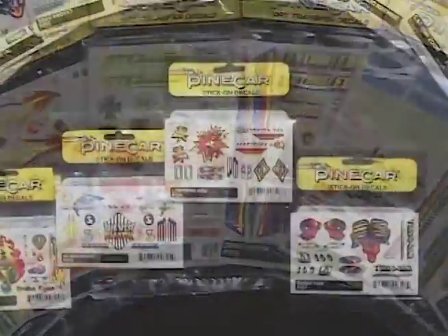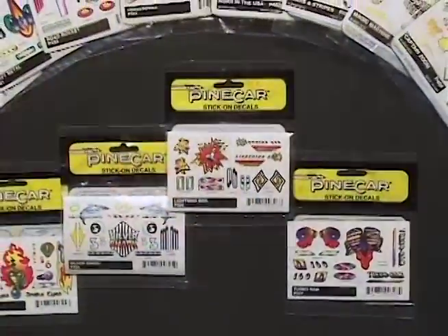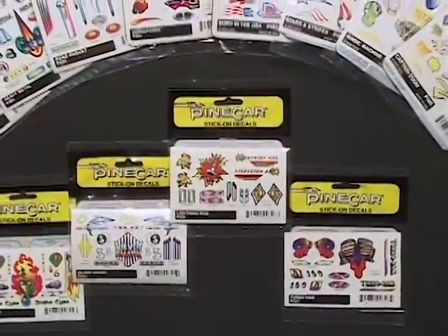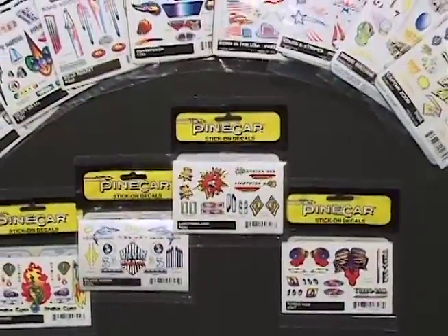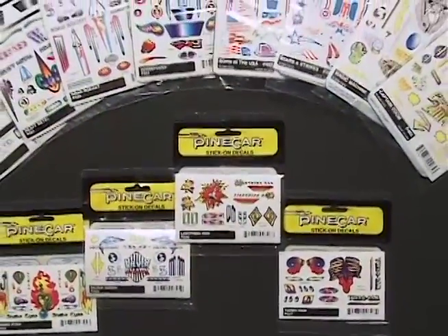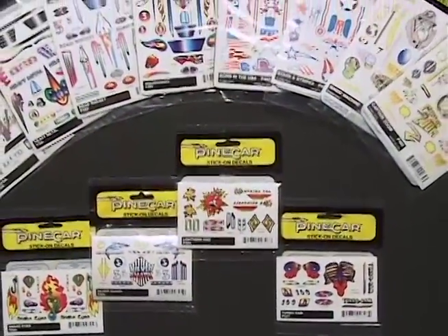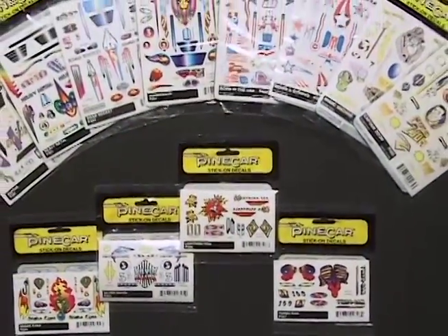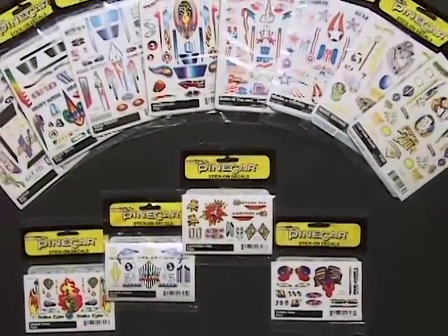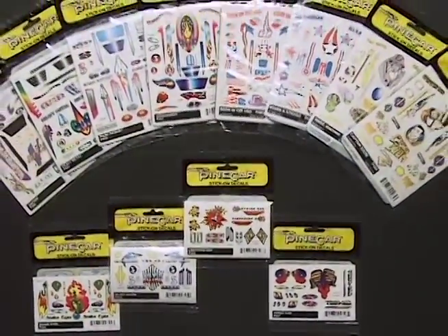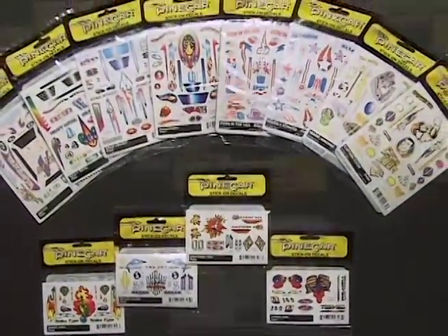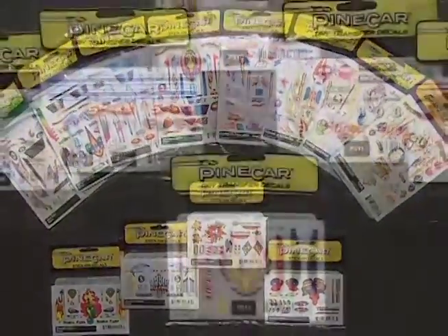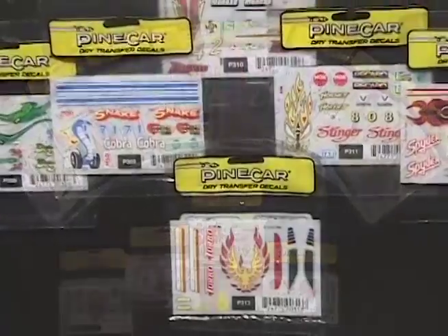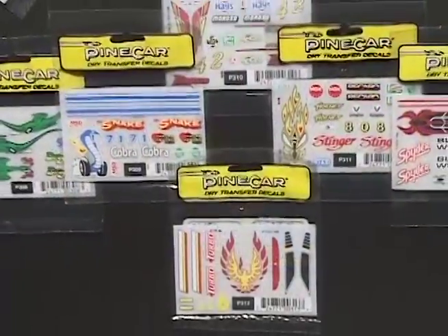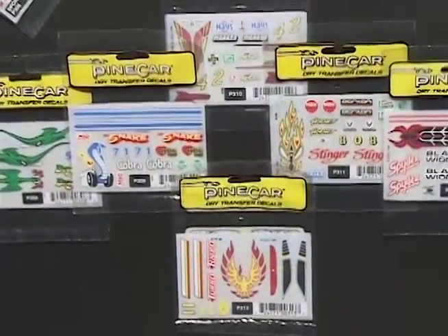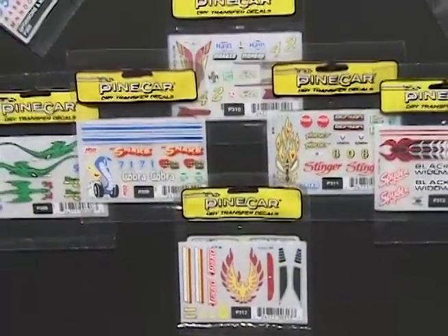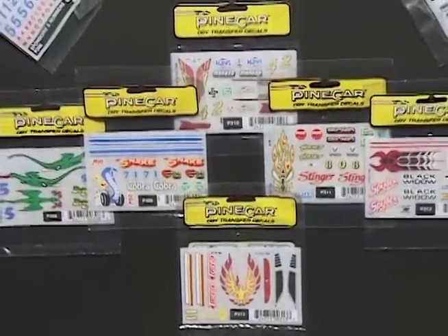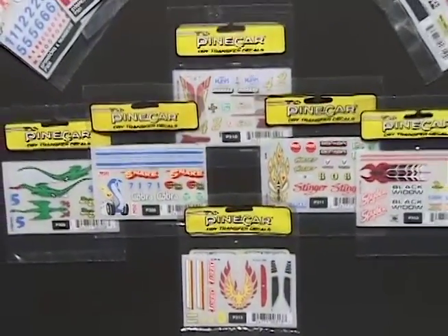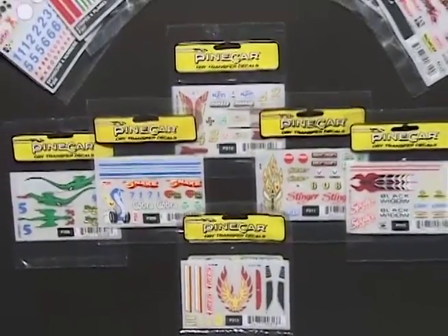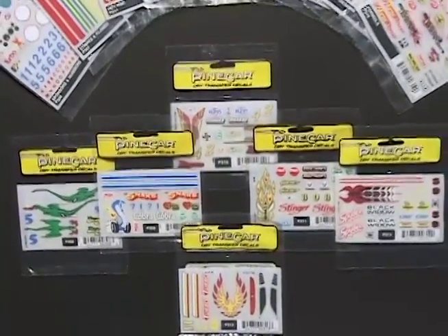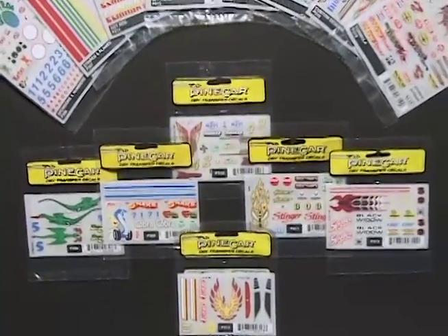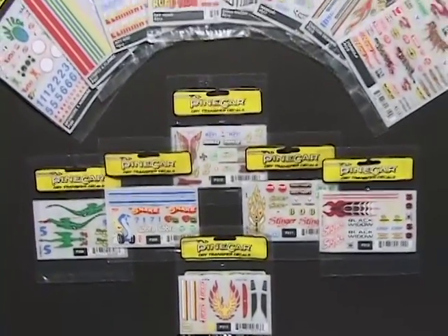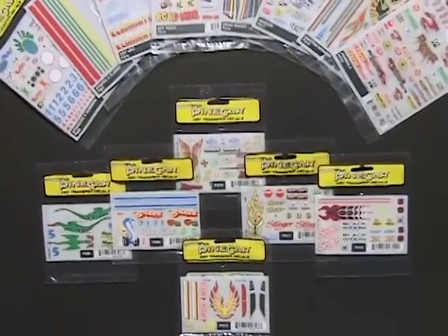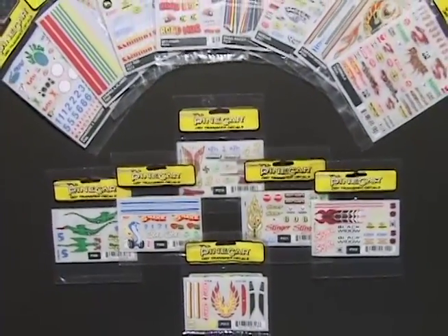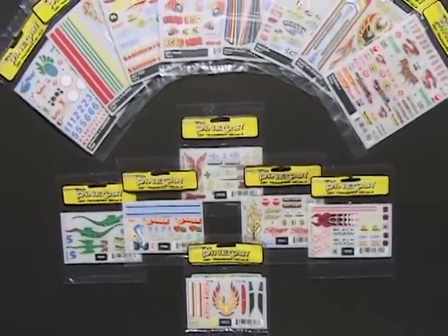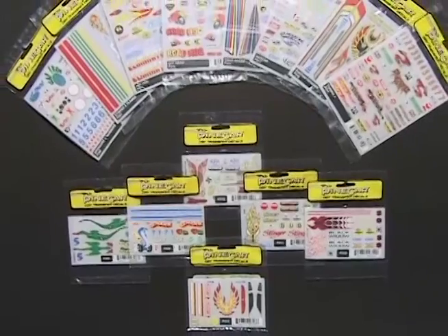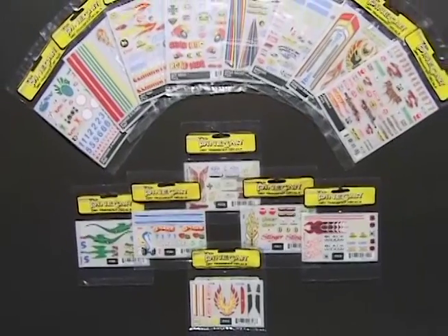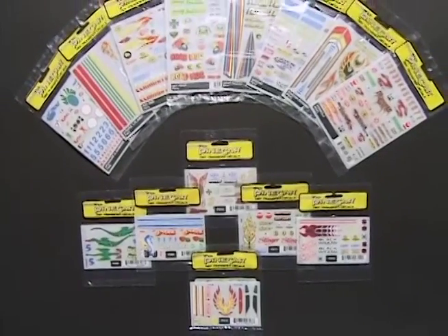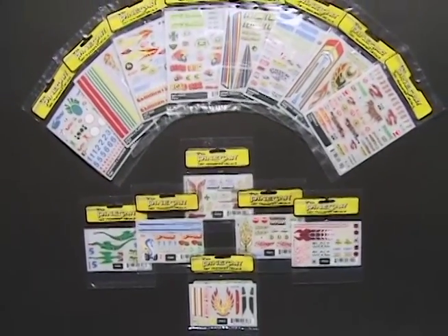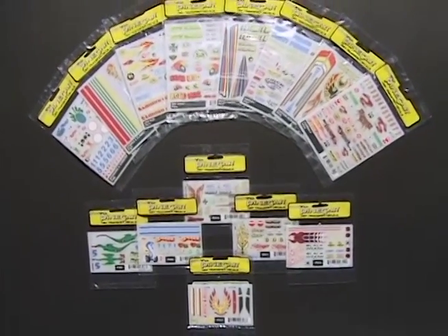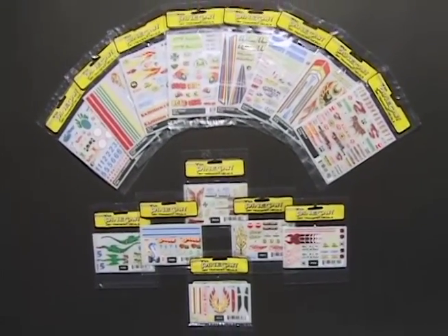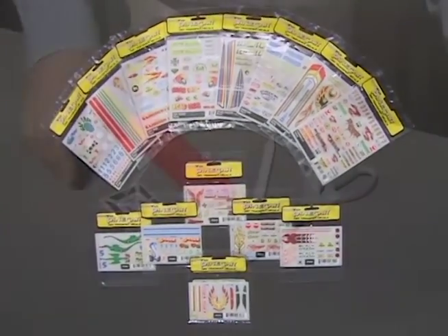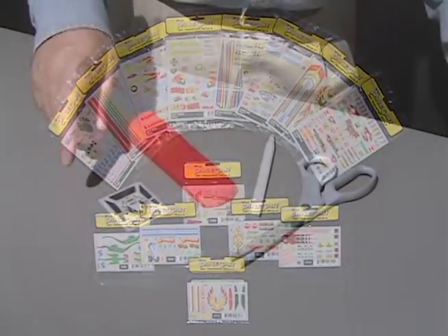Stick-on decals are economically priced and are very easy to apply. Dry transfer decals leave no lines or clear film and provide a clean, customized detail look. They are also easy to apply.